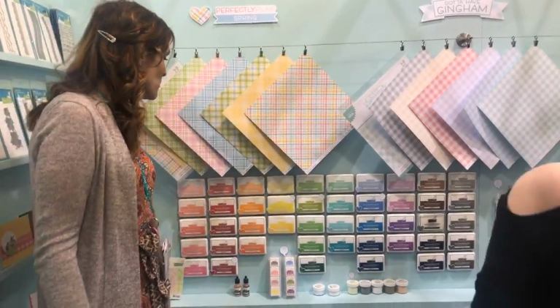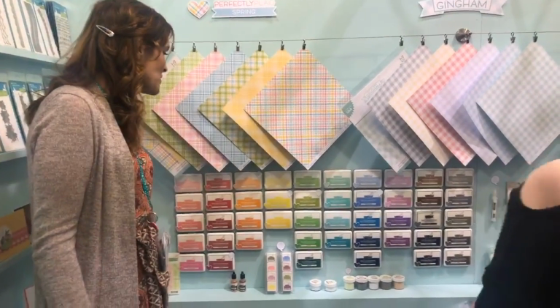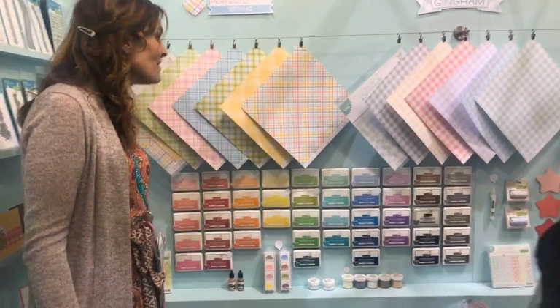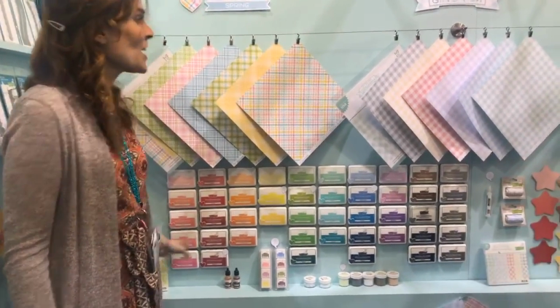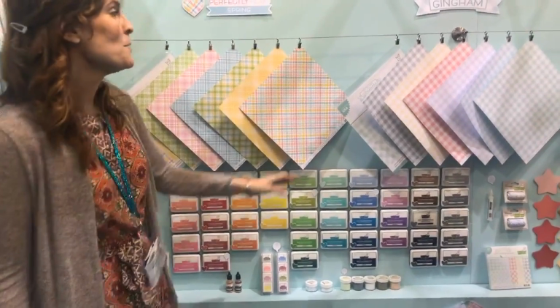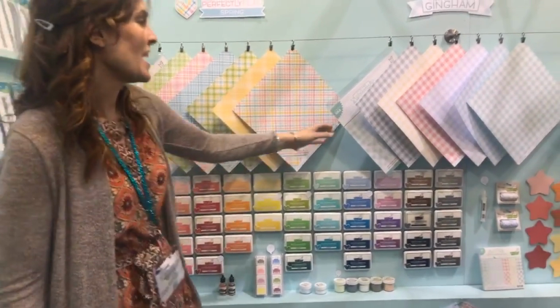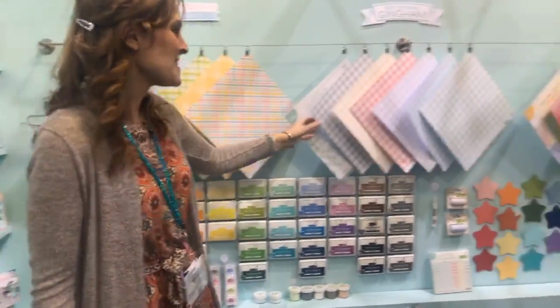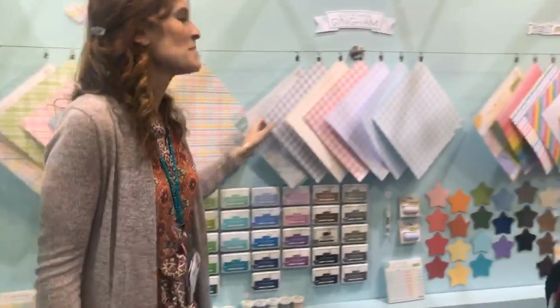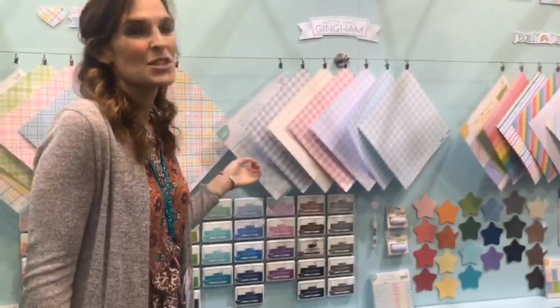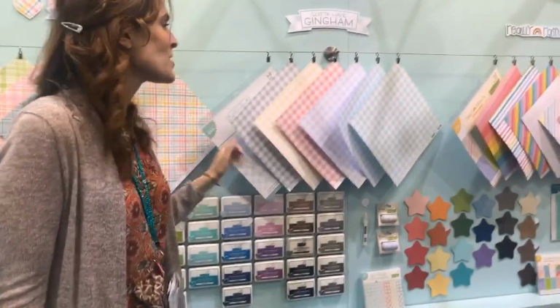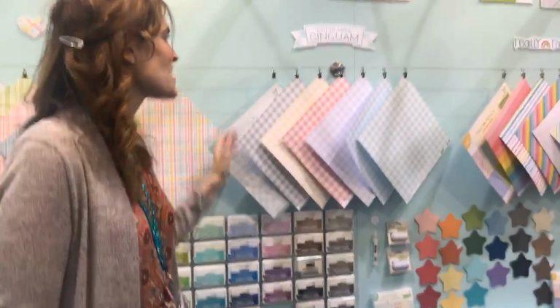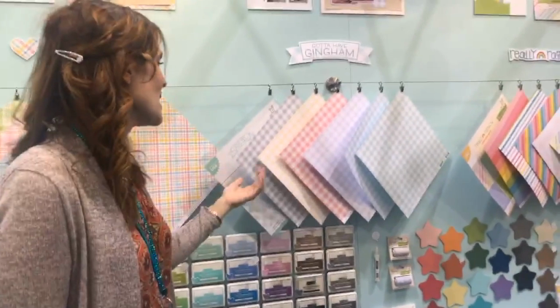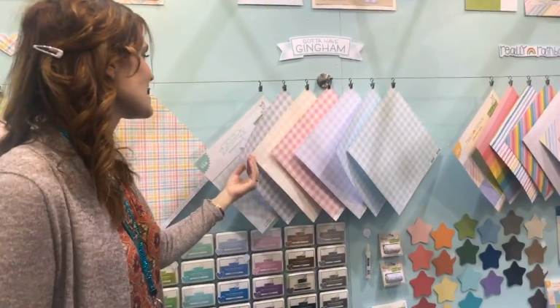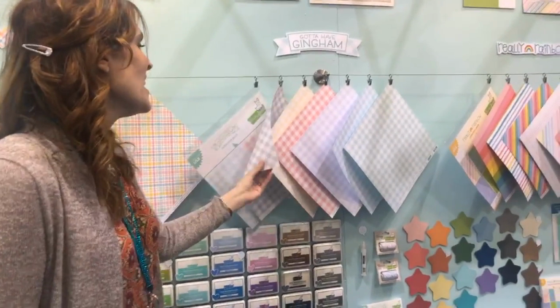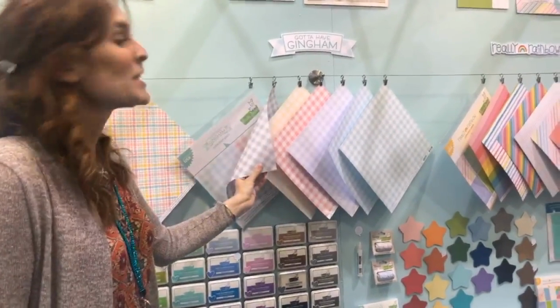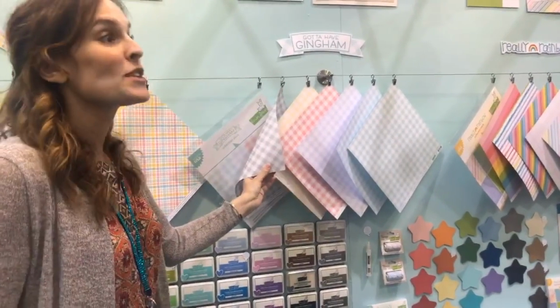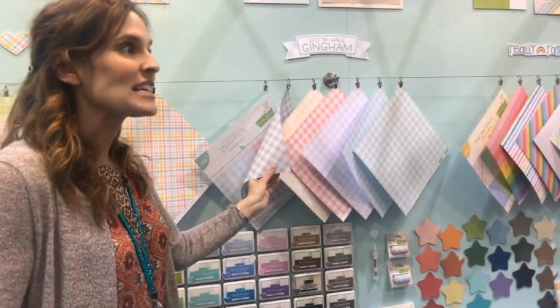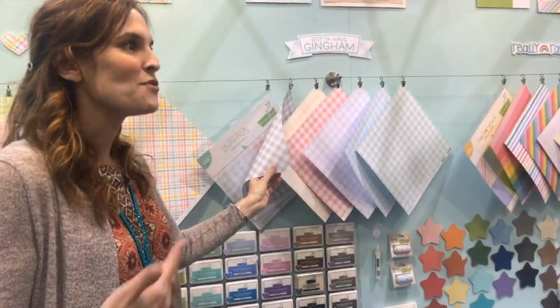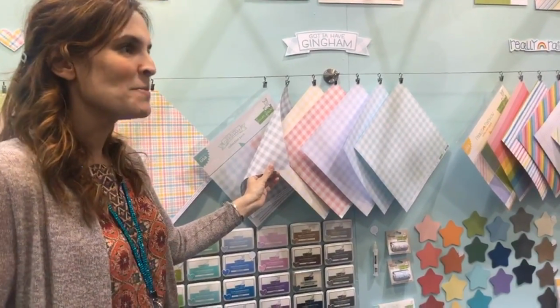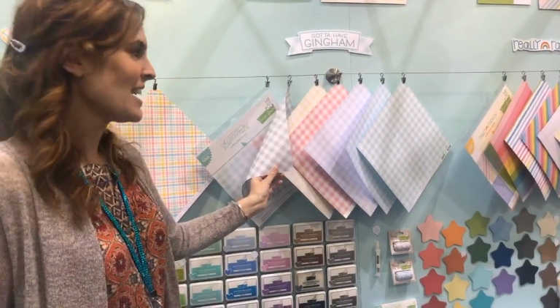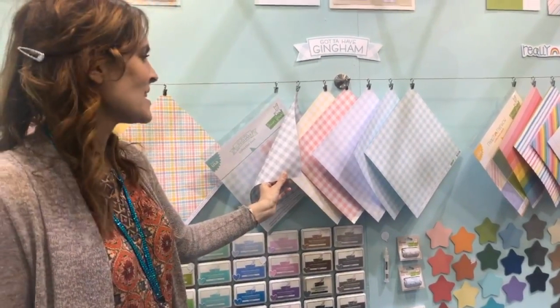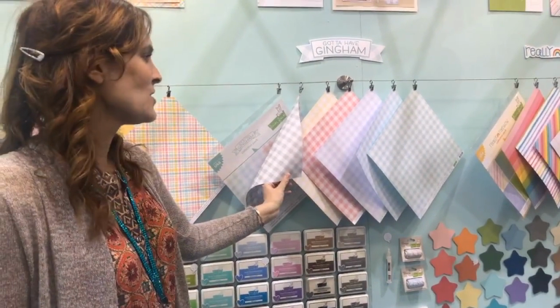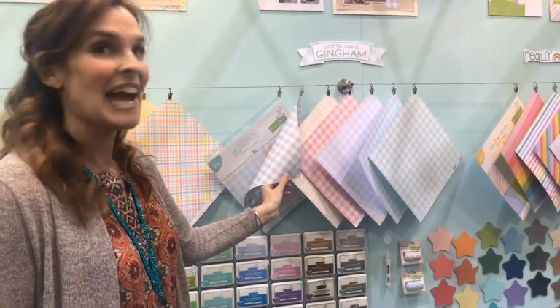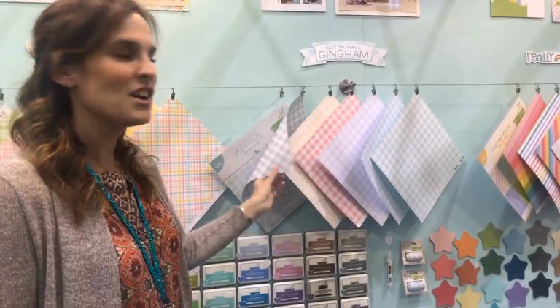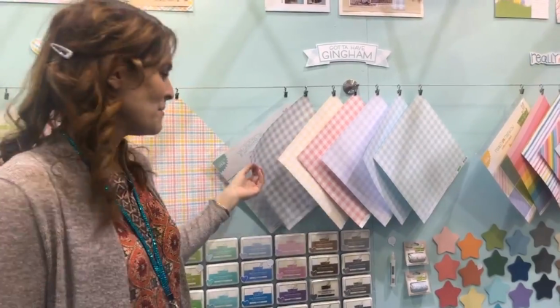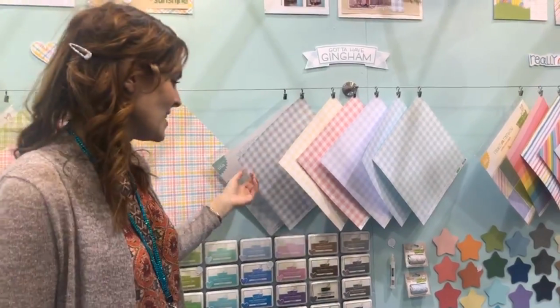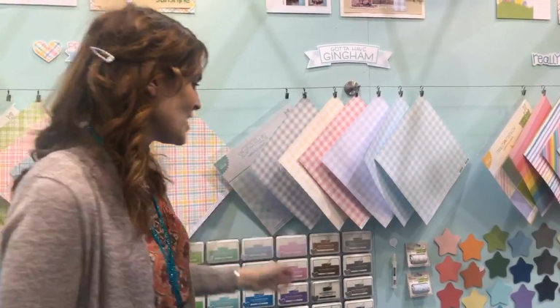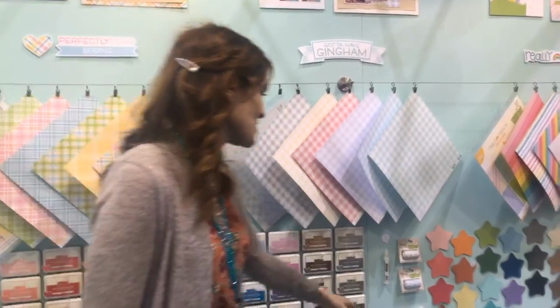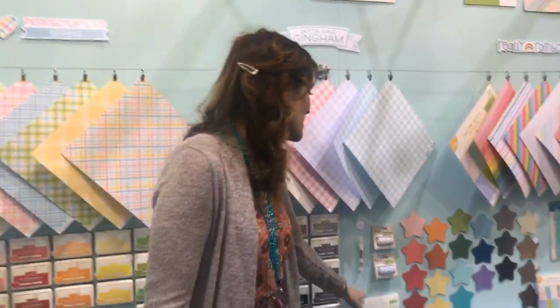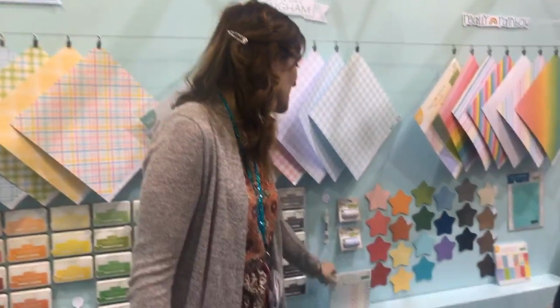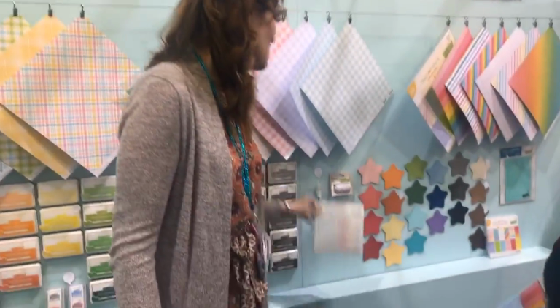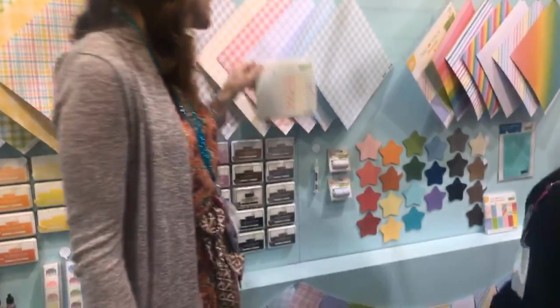We also have our new Gotta Have Gingham, which is so cool. It's soft colors, really good for the ducks and the farm and that kind of stuff. You've got the diagonal on the back, and of course you have the 6x6 pad too.